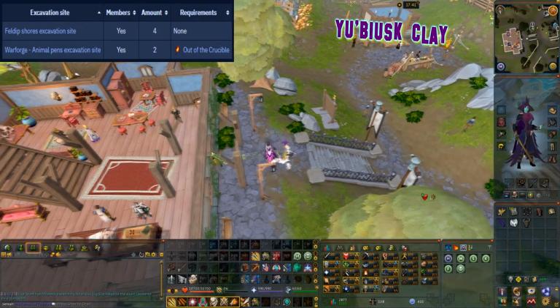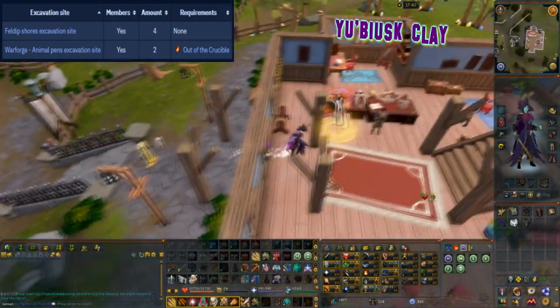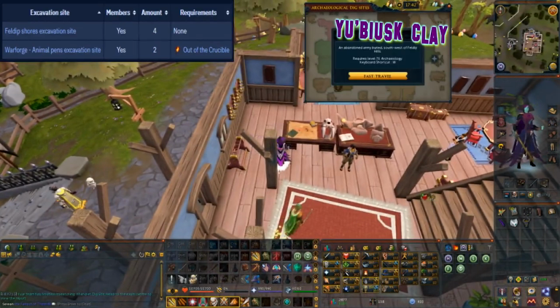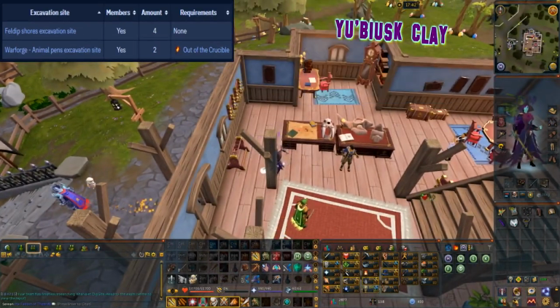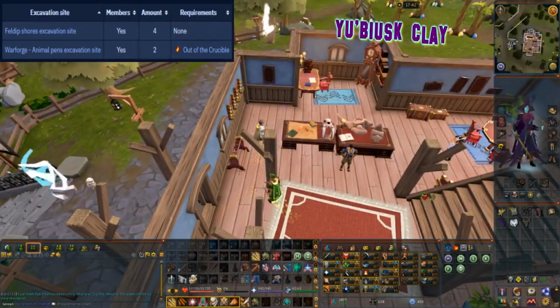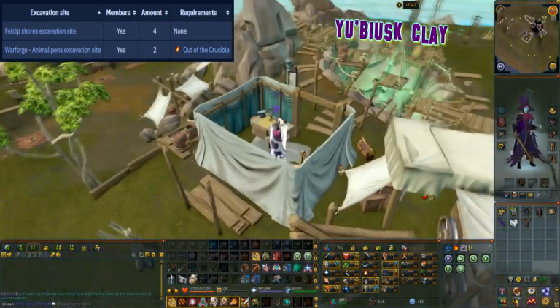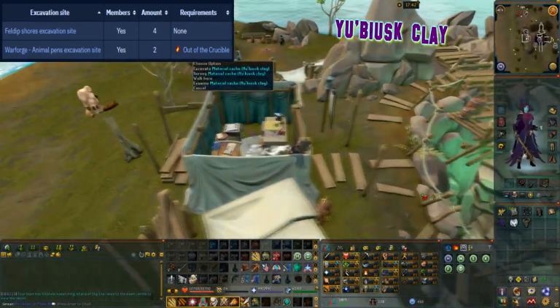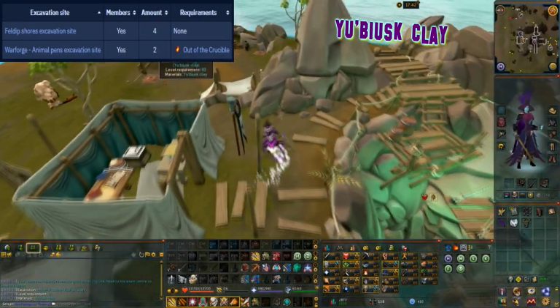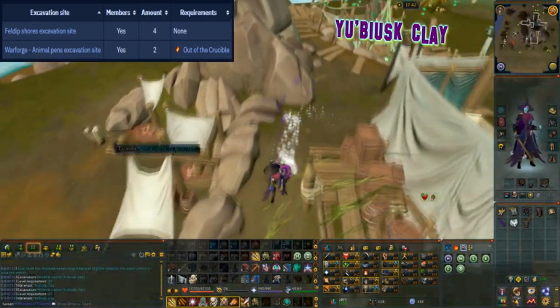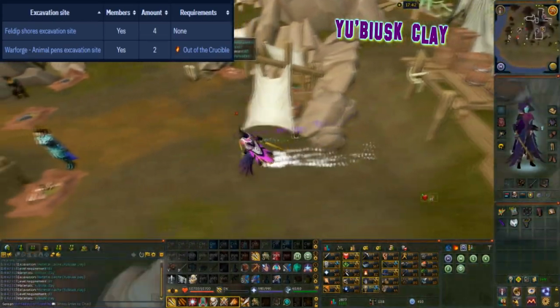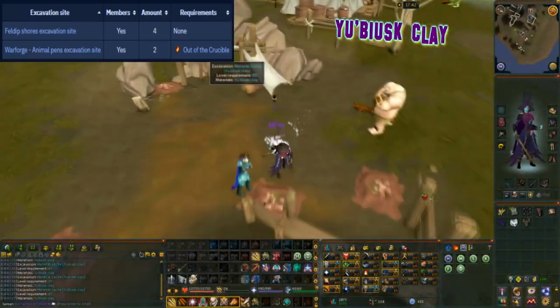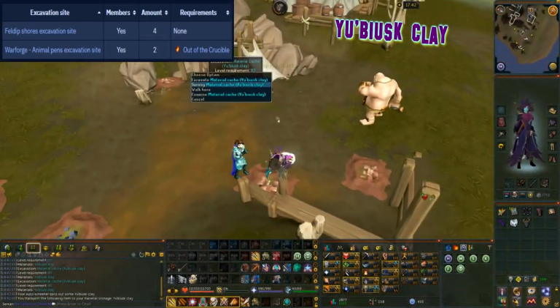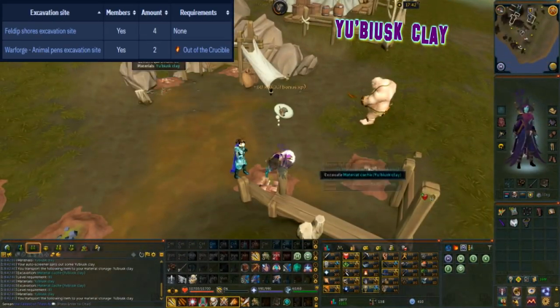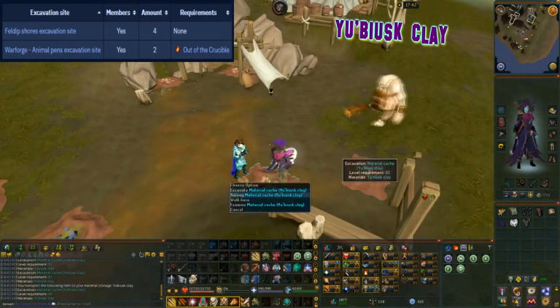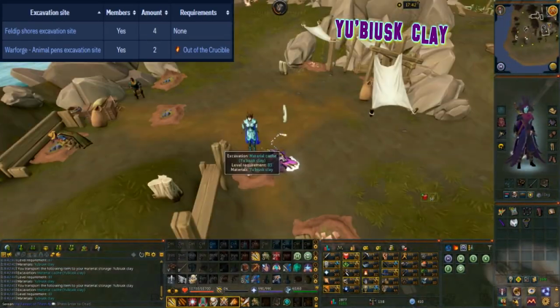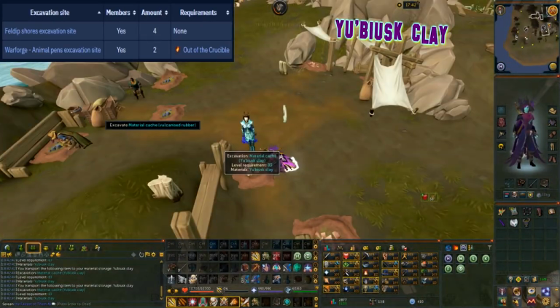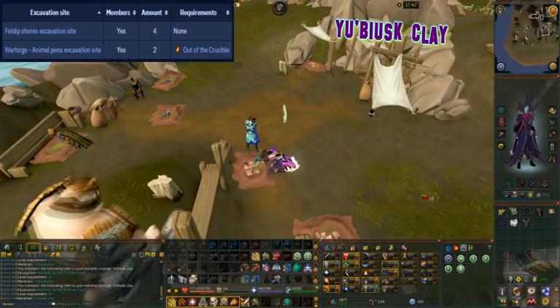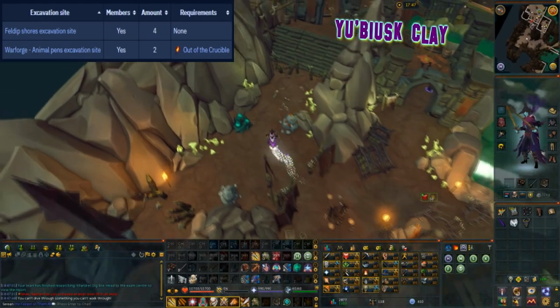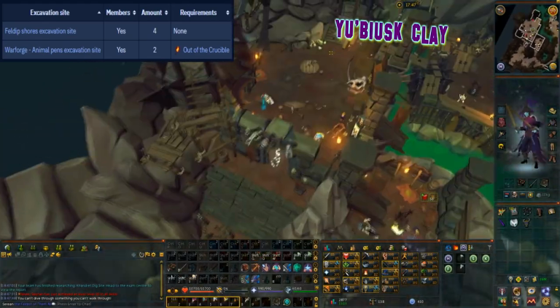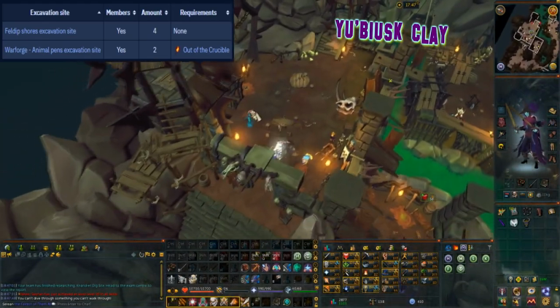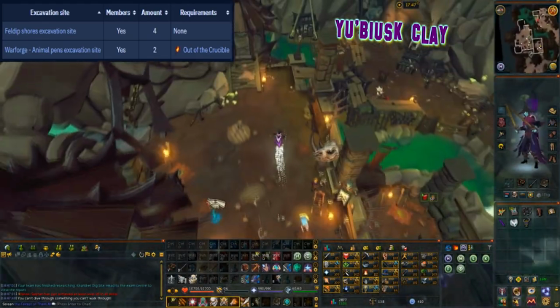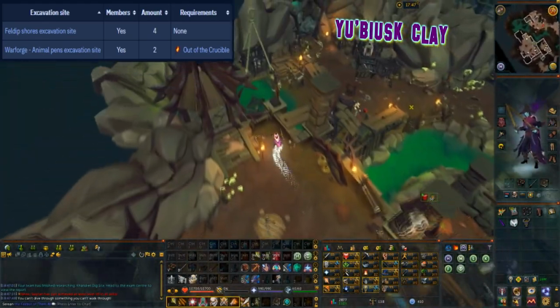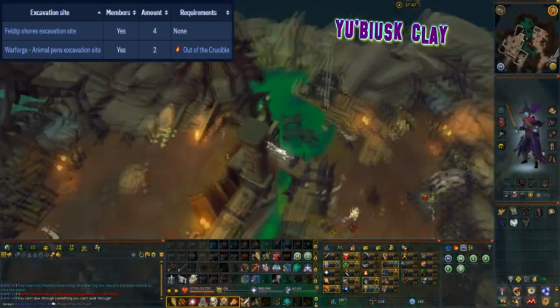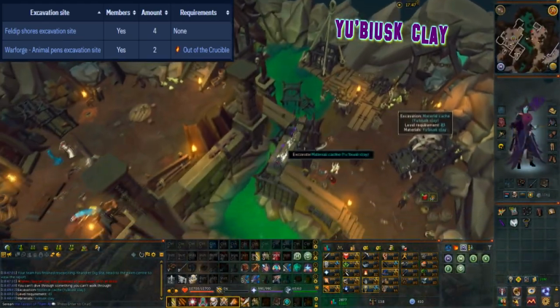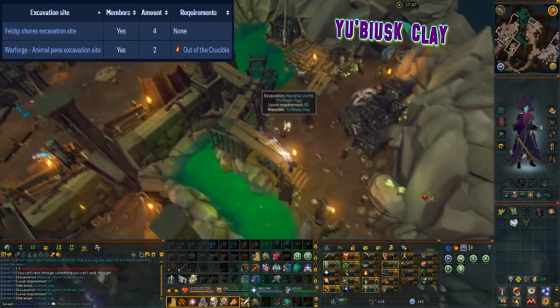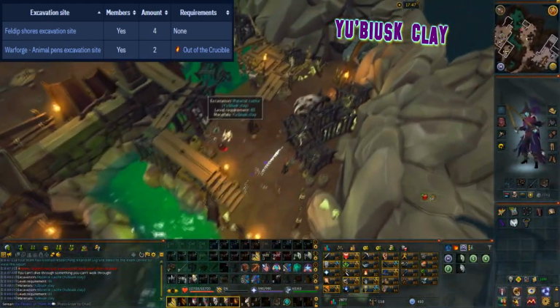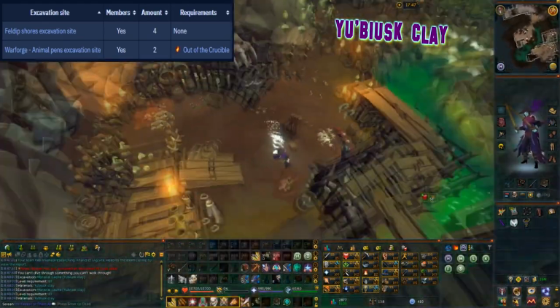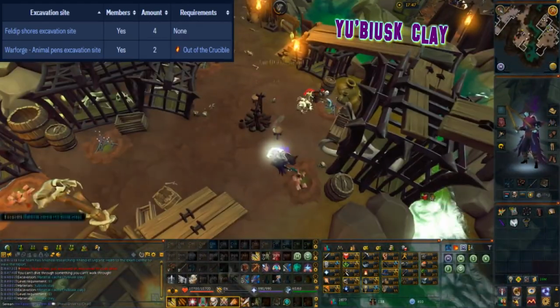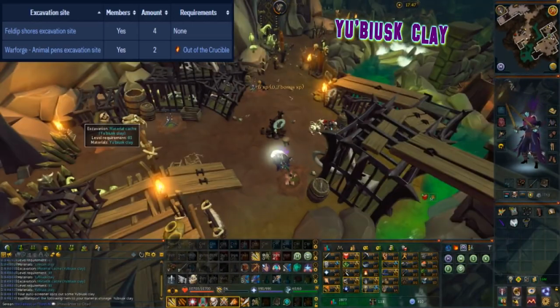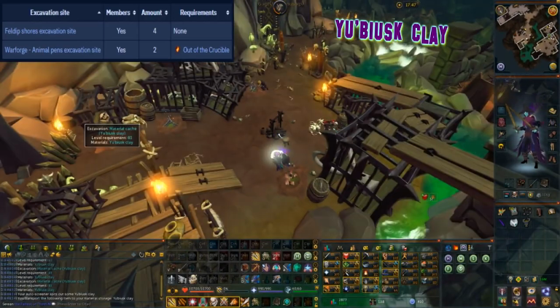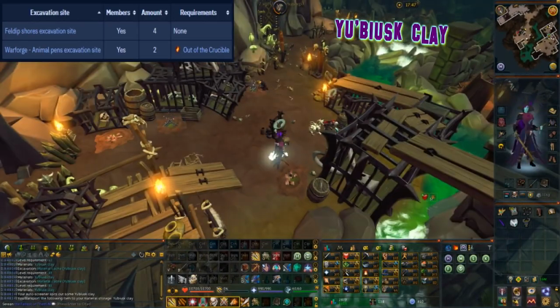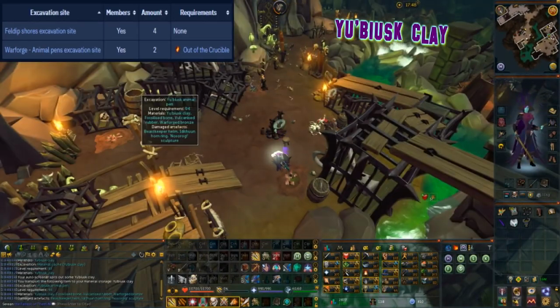This material can be excavated at level 83 arc and can be found at two locations. The first location is at the Empyrean Citadel excavation site where there are three caches.